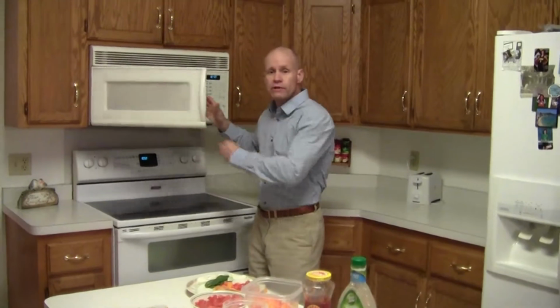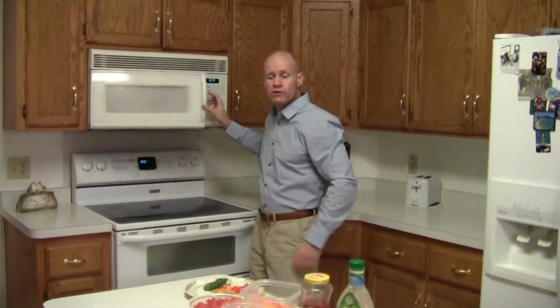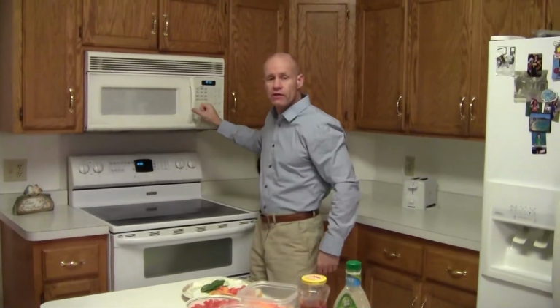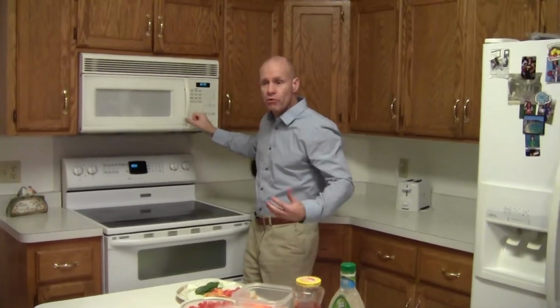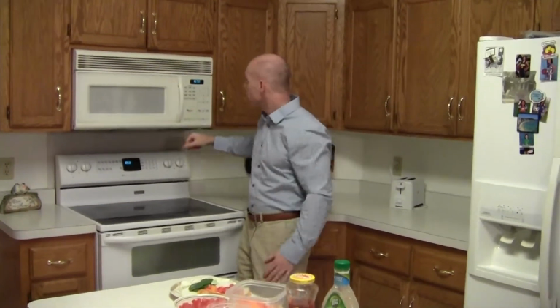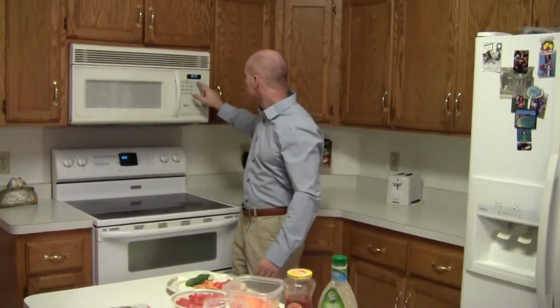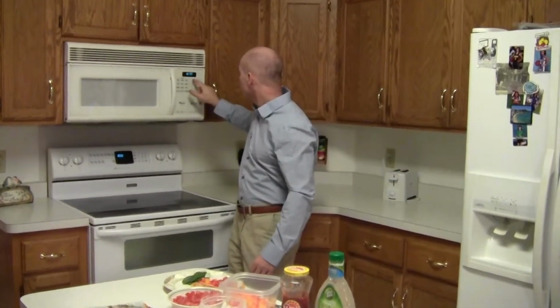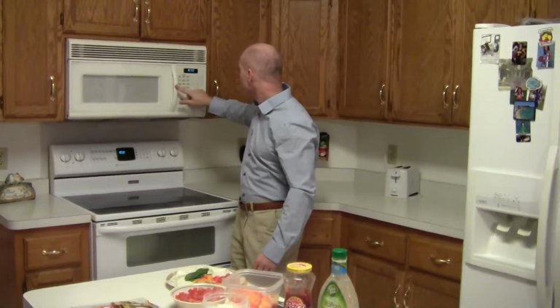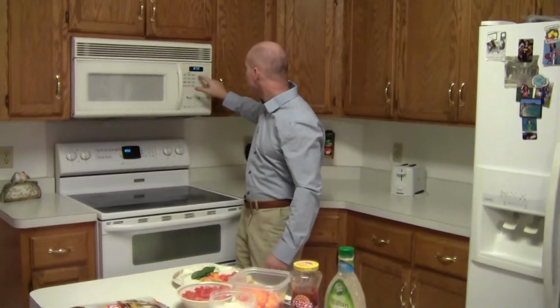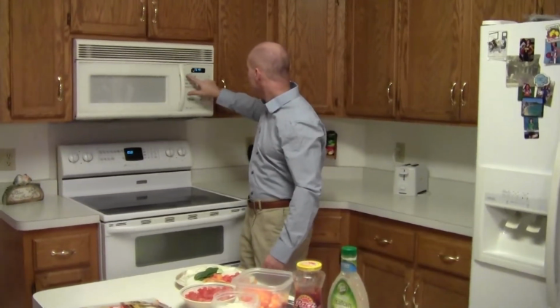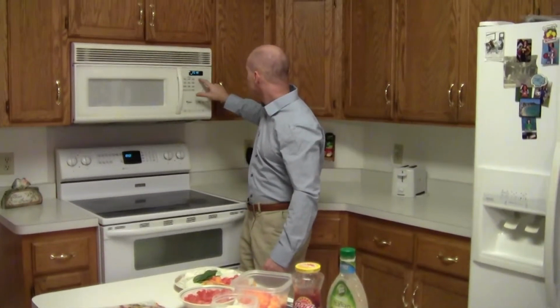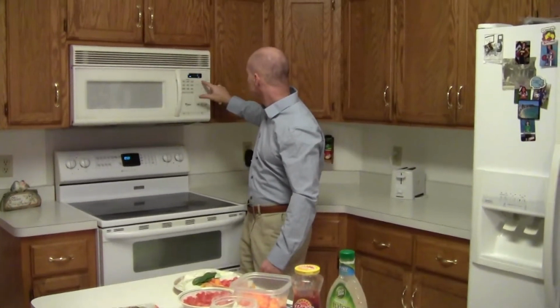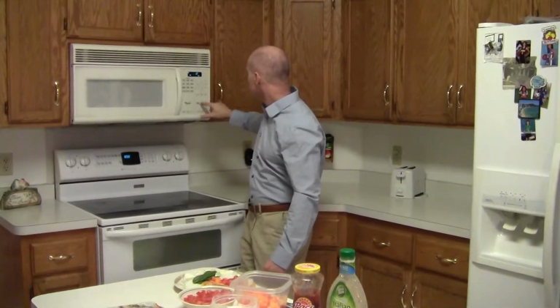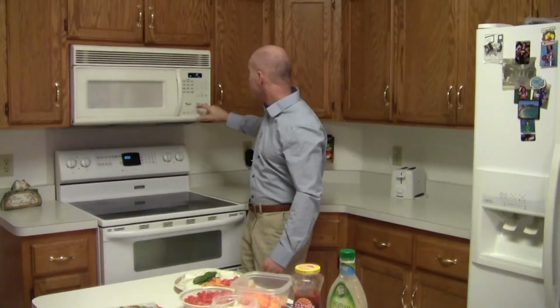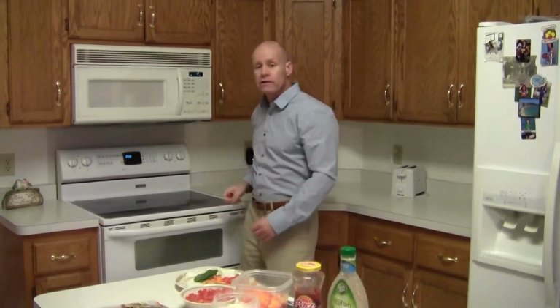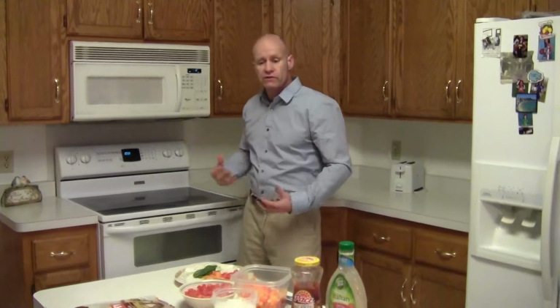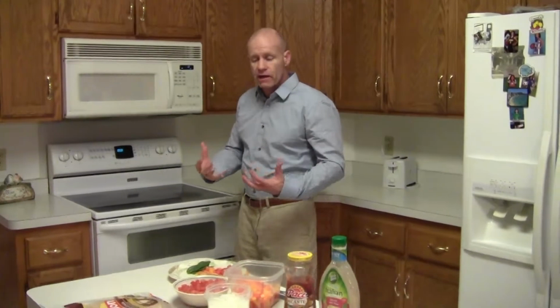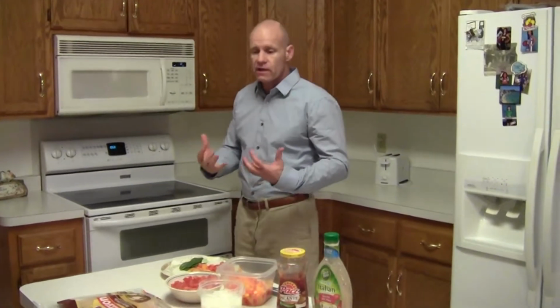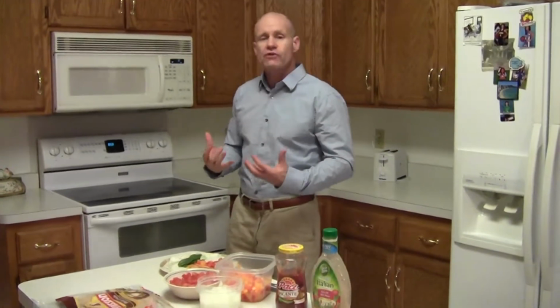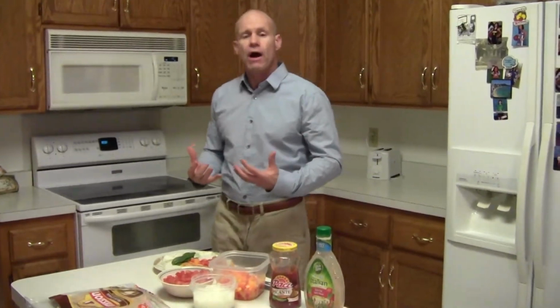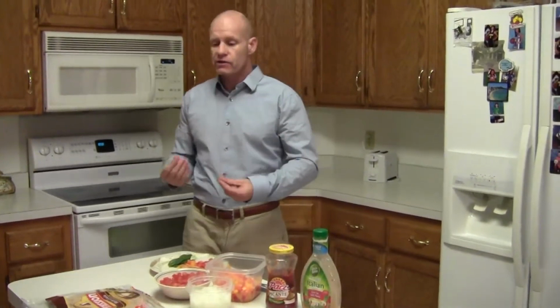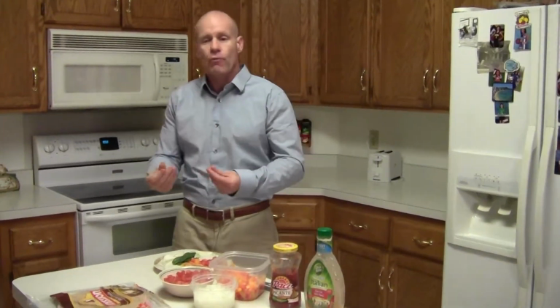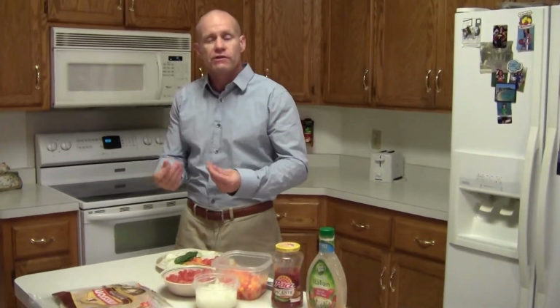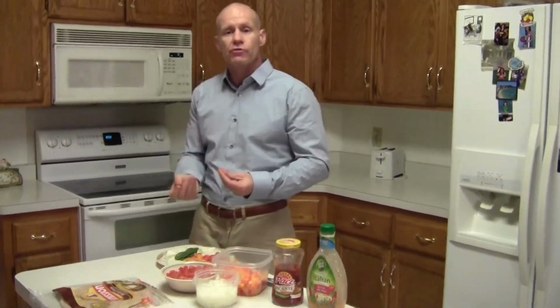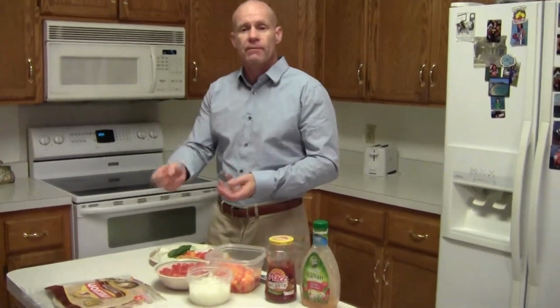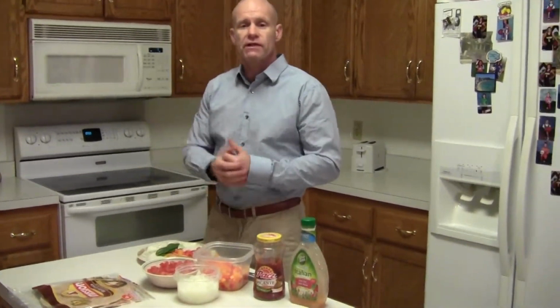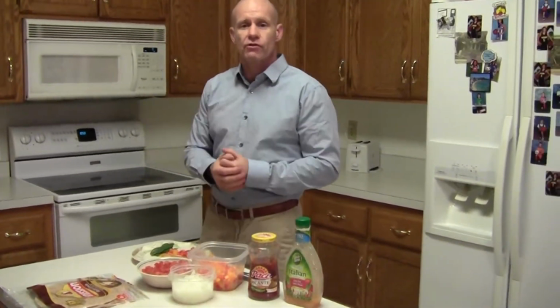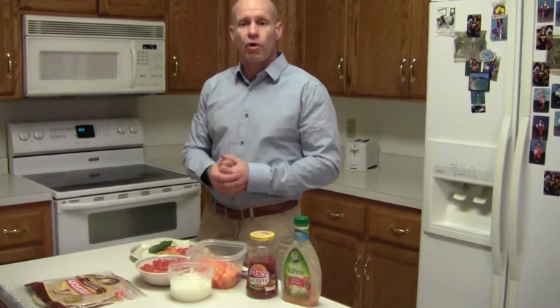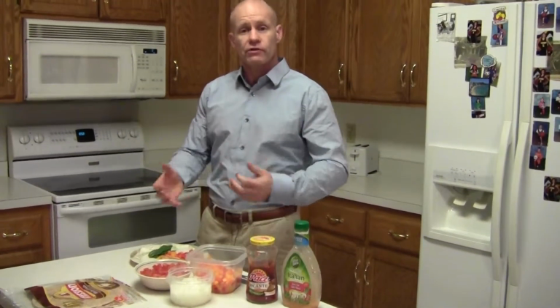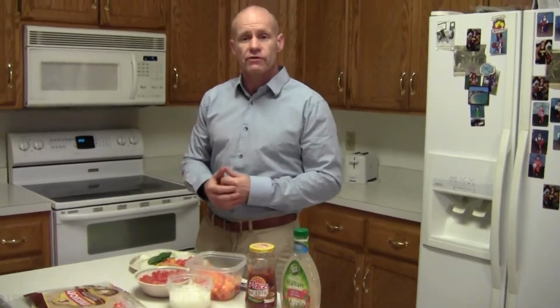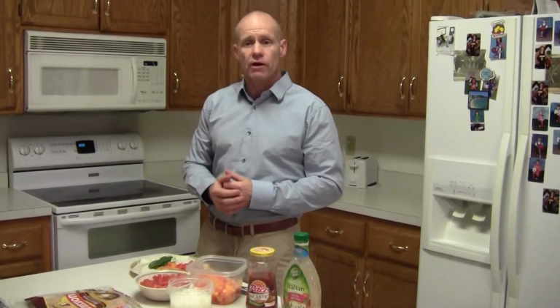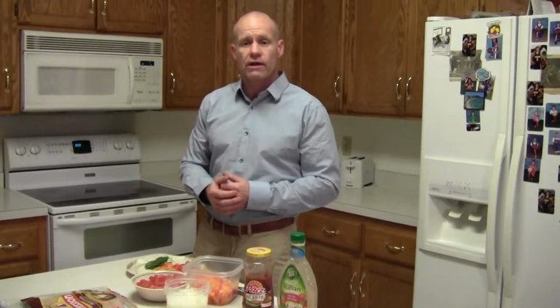What I like to do first is warm up our tortilla, just like a Chipotle. We'll give it about 12 seconds — gives us a nice, not too hot, just moistens up the tortilla and makes it easier to roll once we've inserted our ingredients.